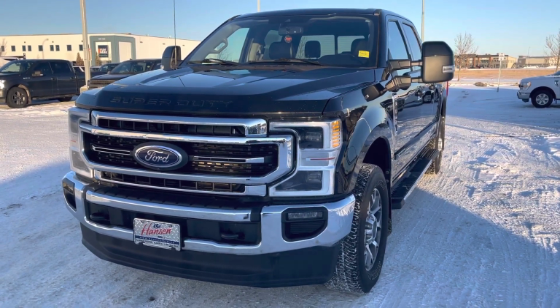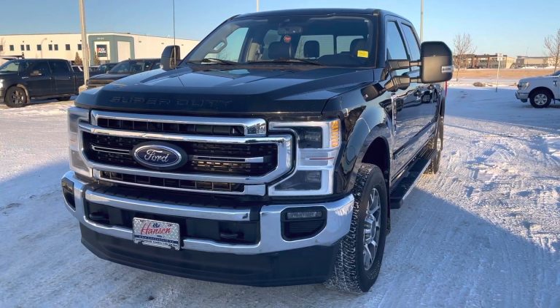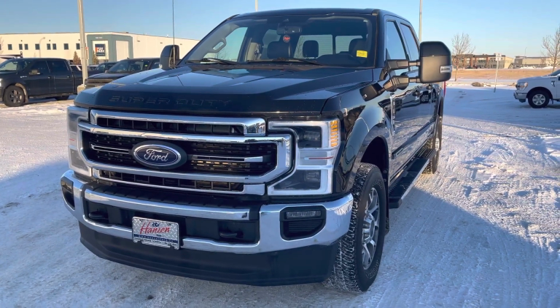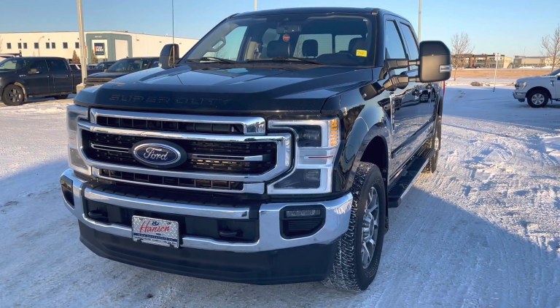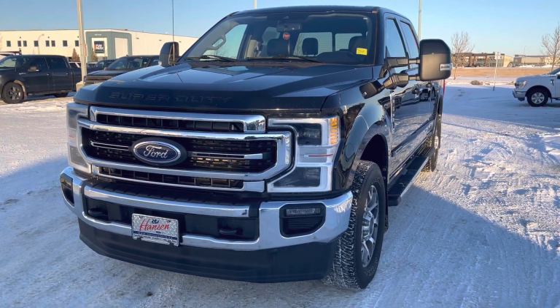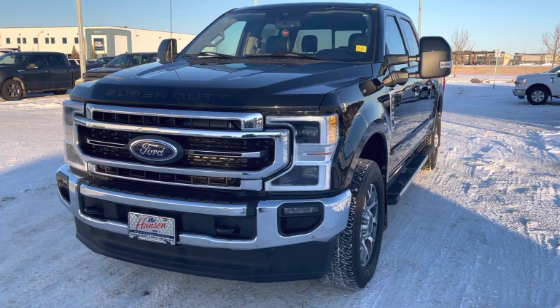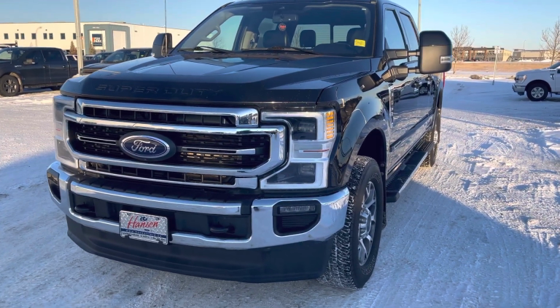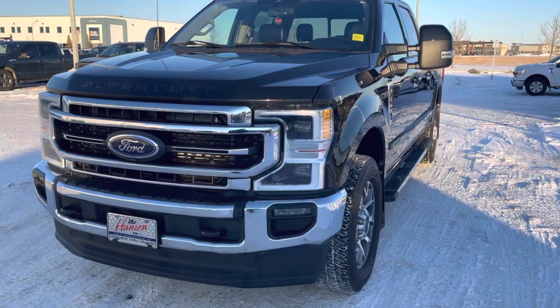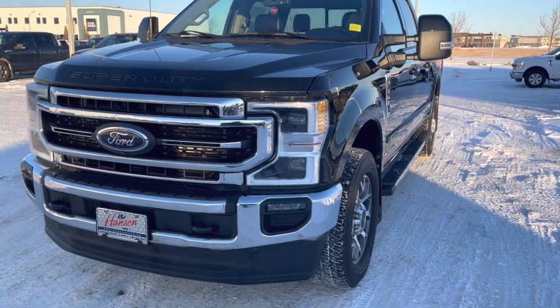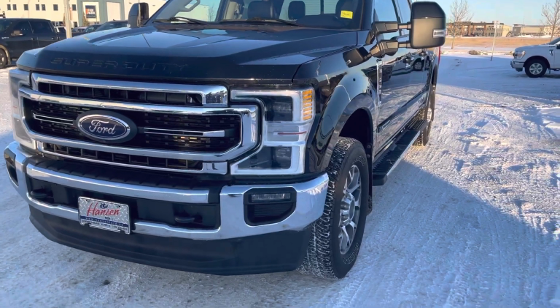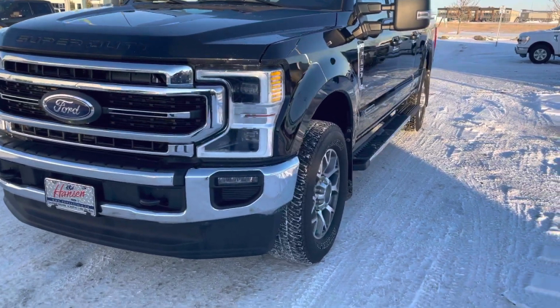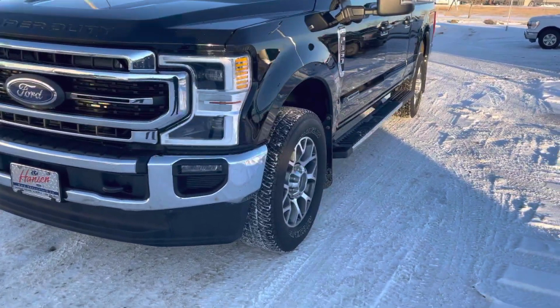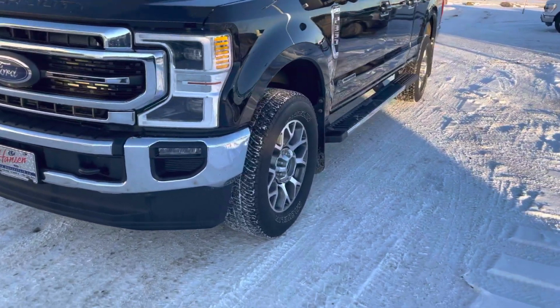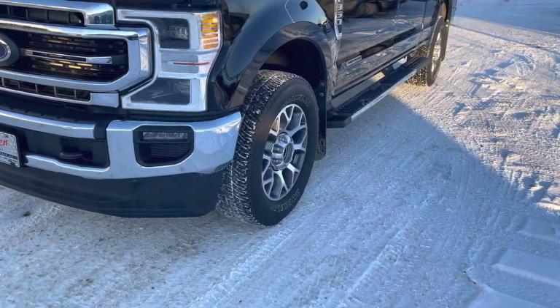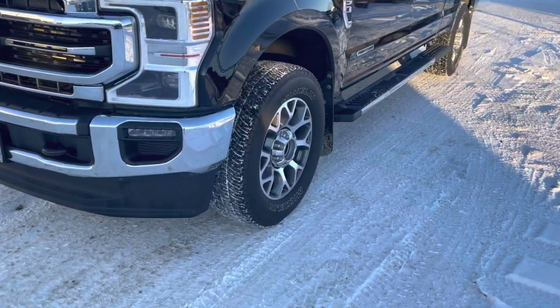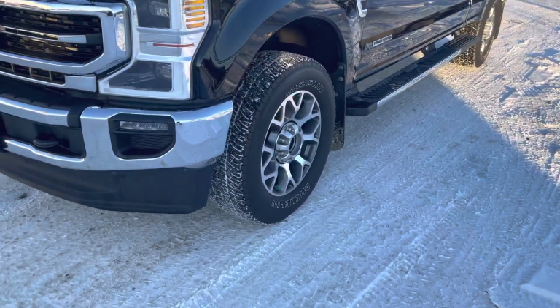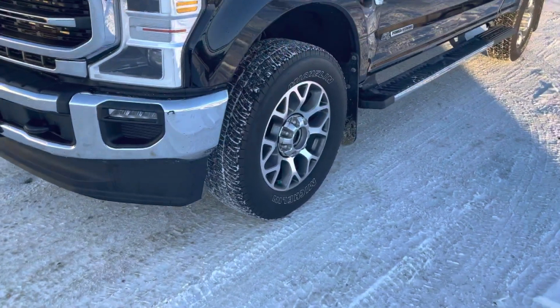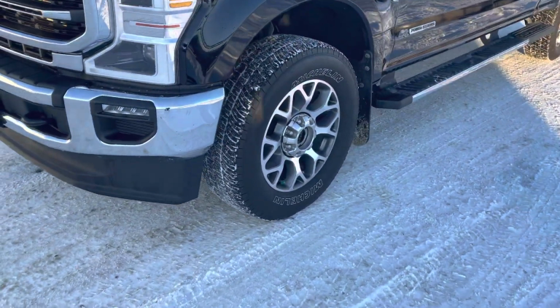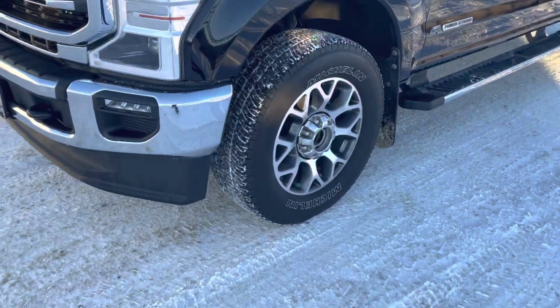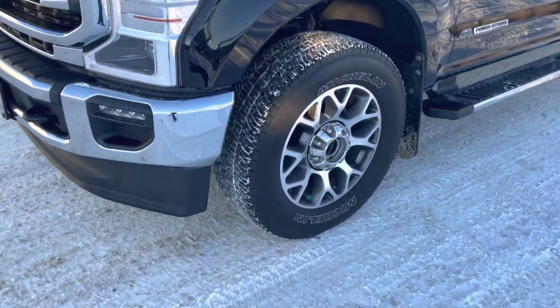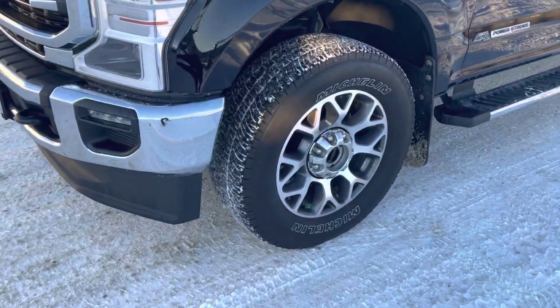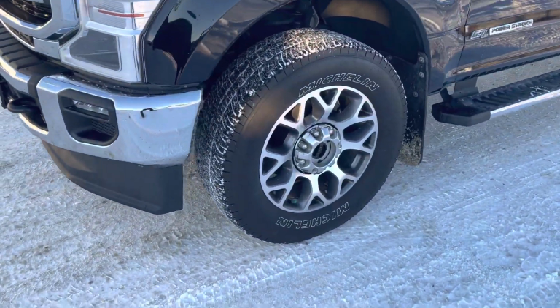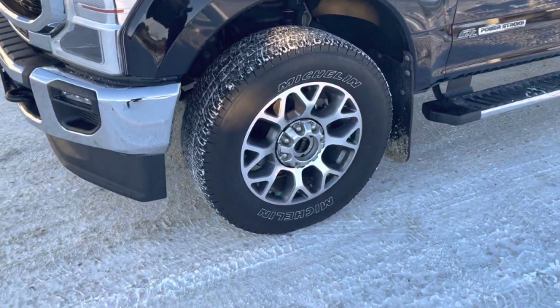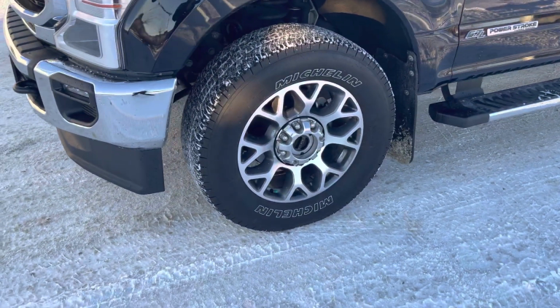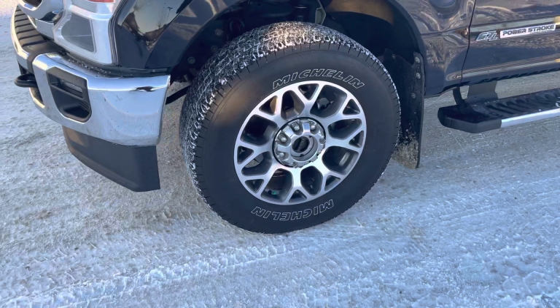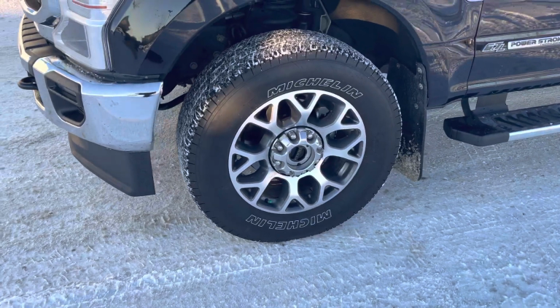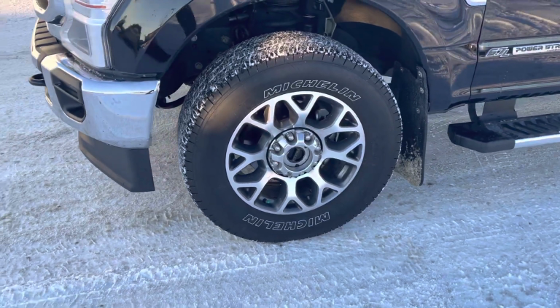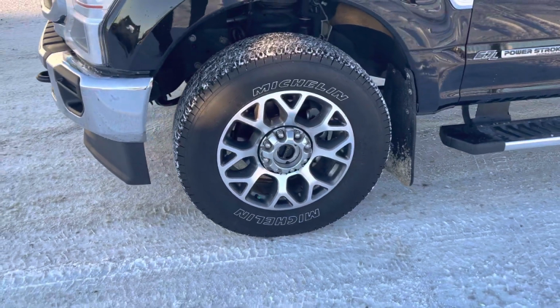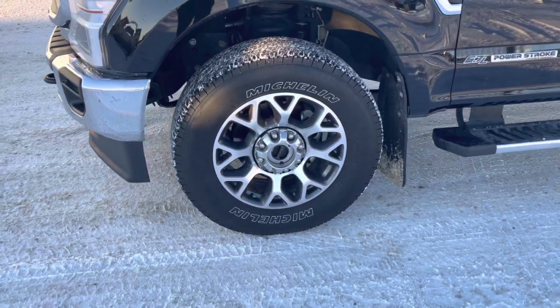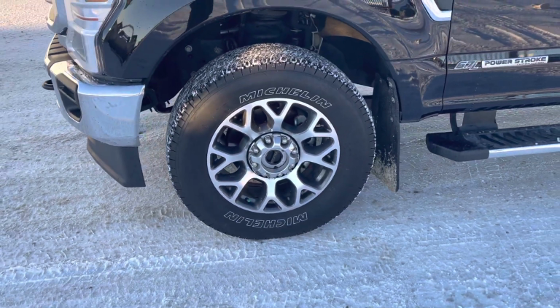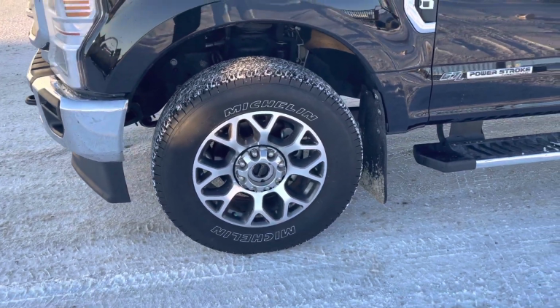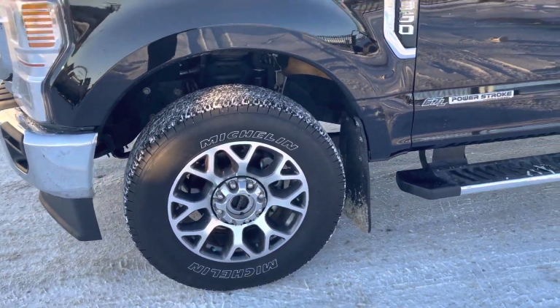The front tow hooks are awesome, and the vehicle has a forward collision system with pedestrian detection — so if somebody comes out in front of you last second and you don't have time to put the brakes on, it'll do it for you.